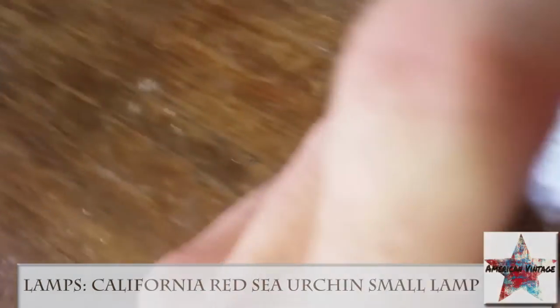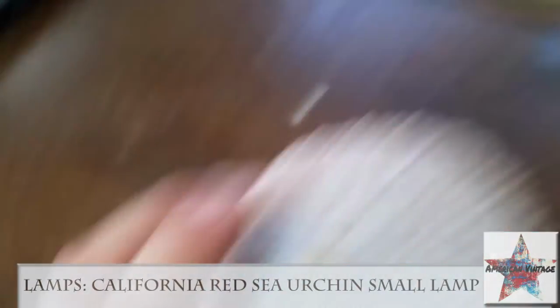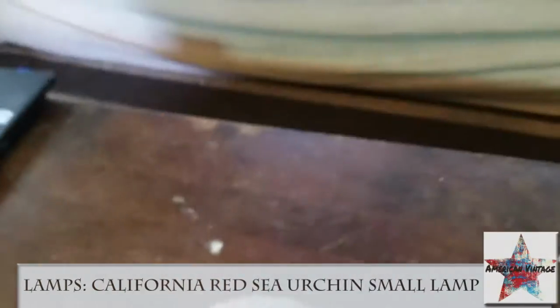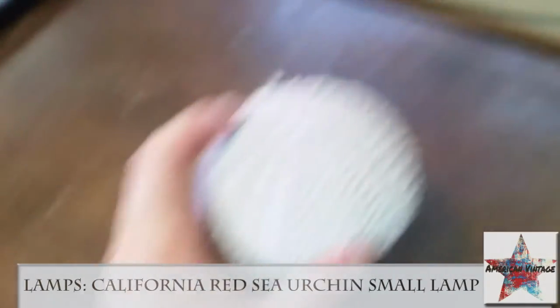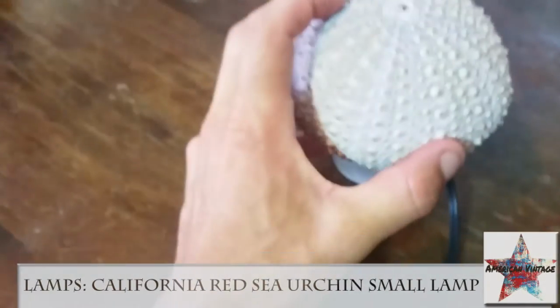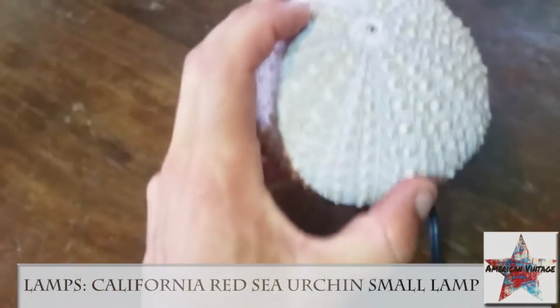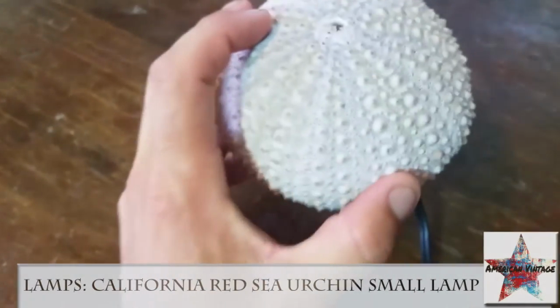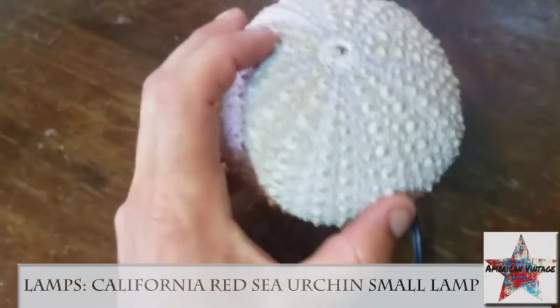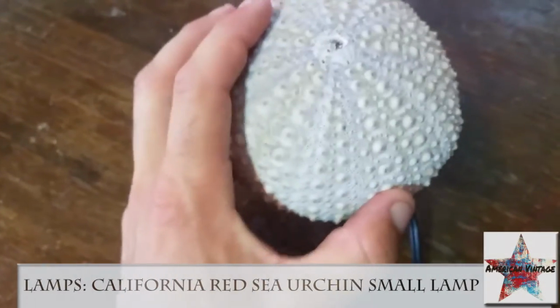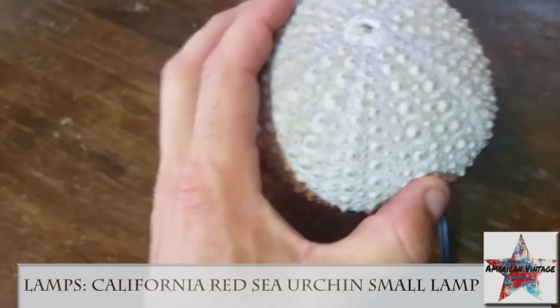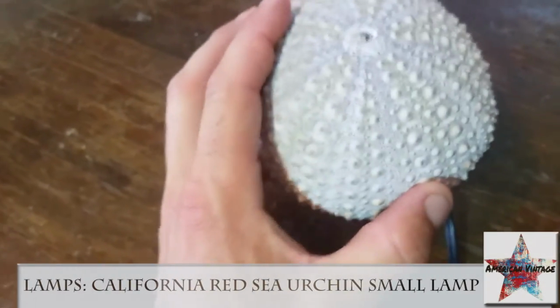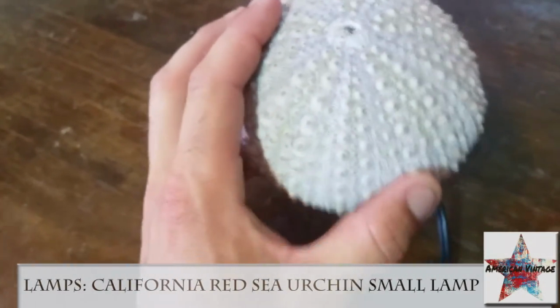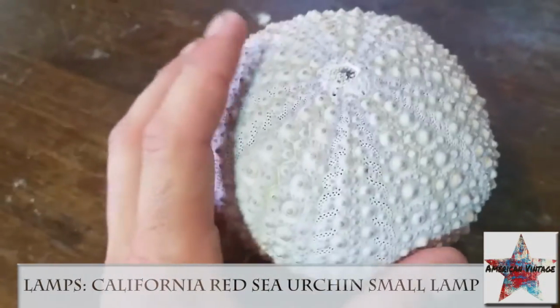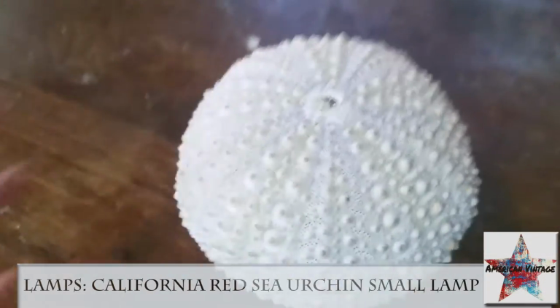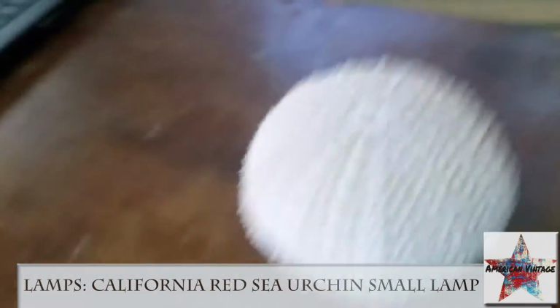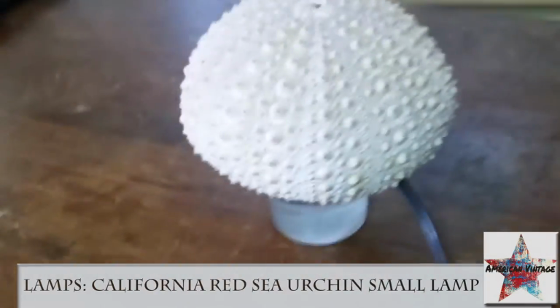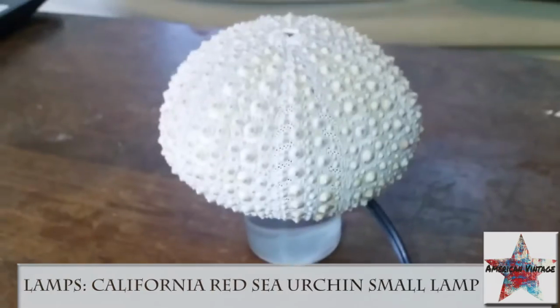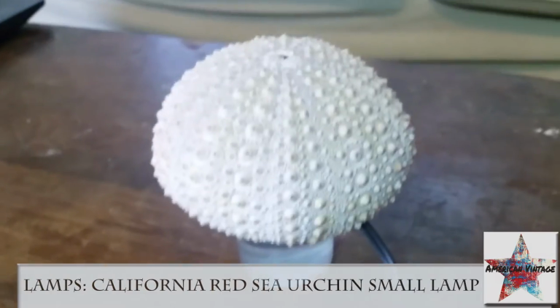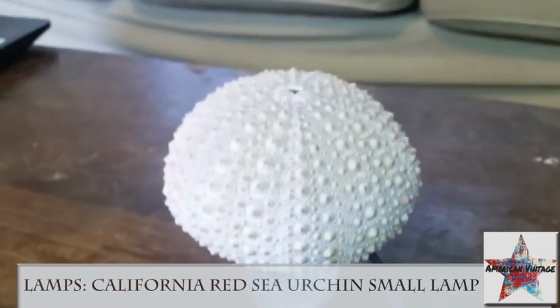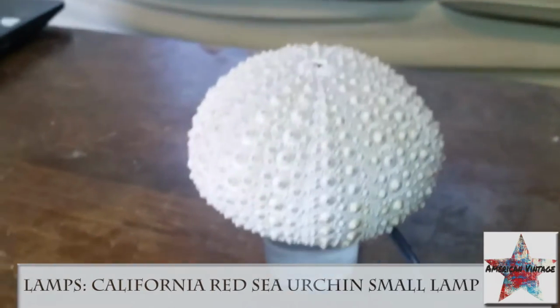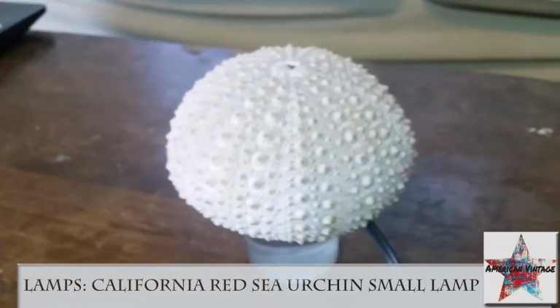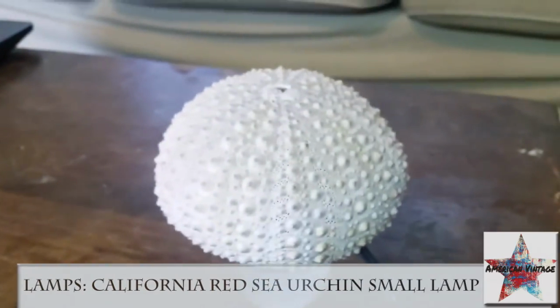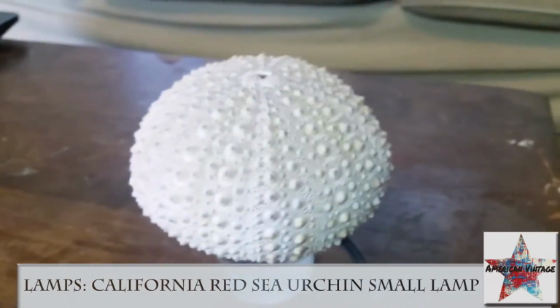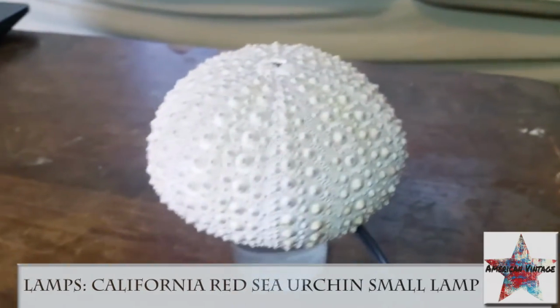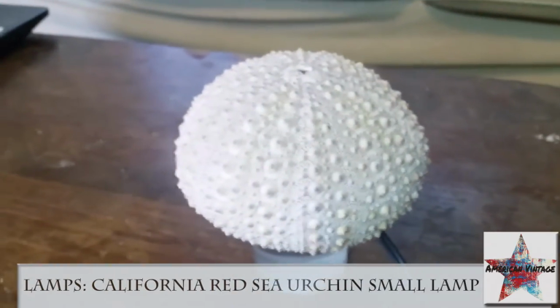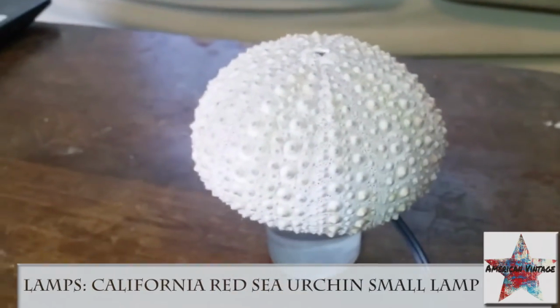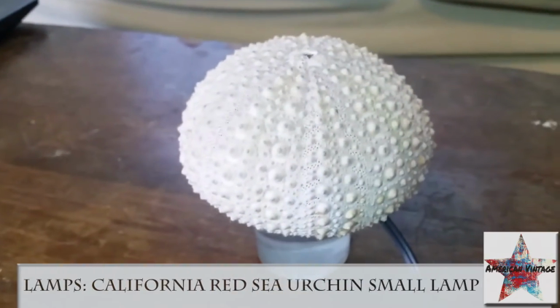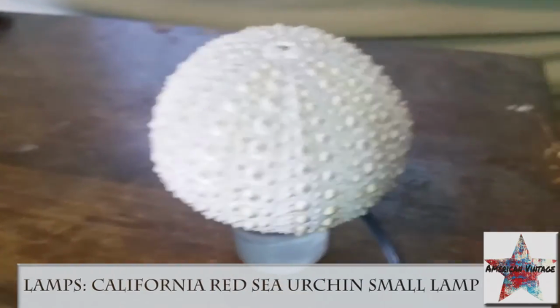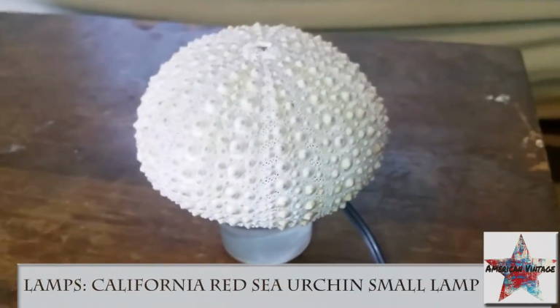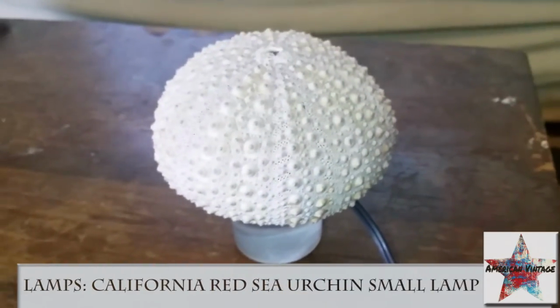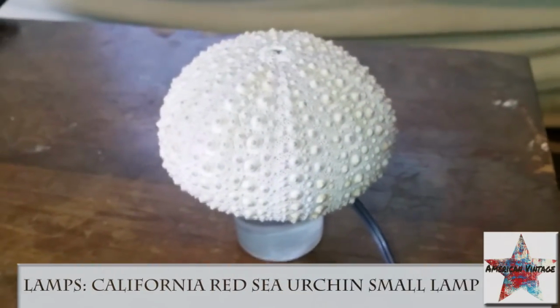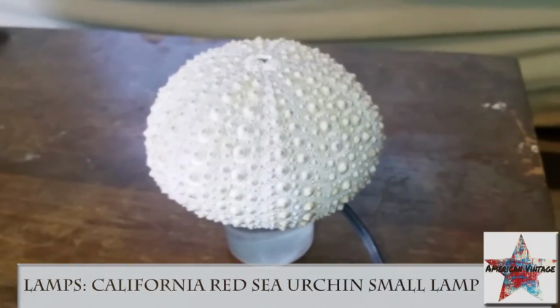So if you need to change out the bulb or anything, it's easy to do. Great for seashell ocean enthusiasts.